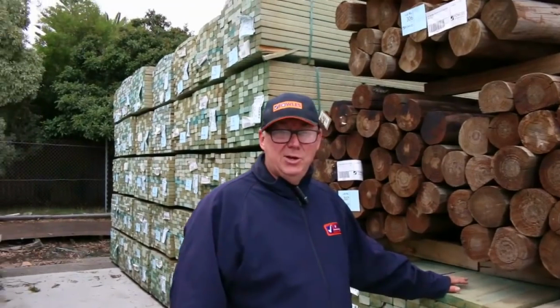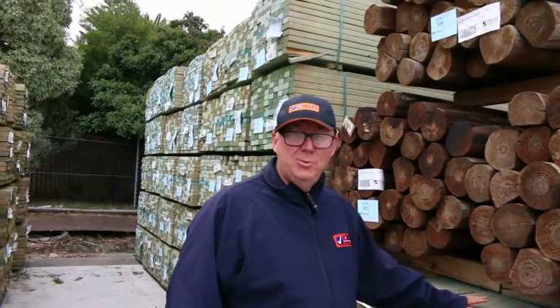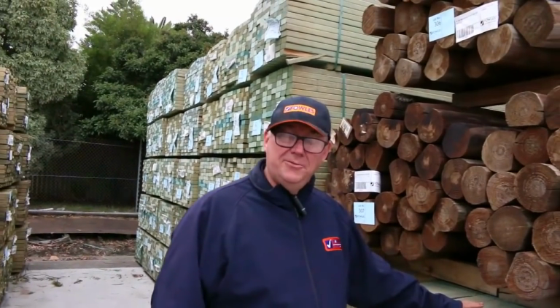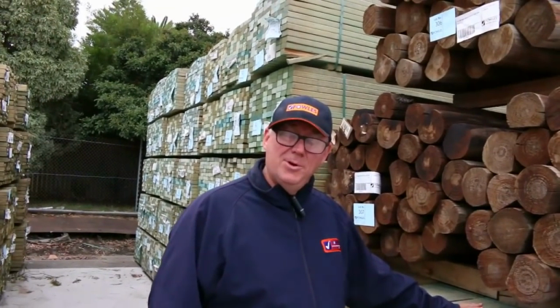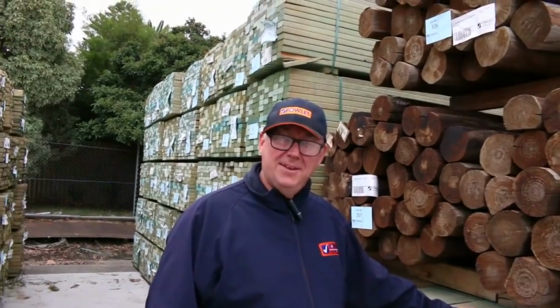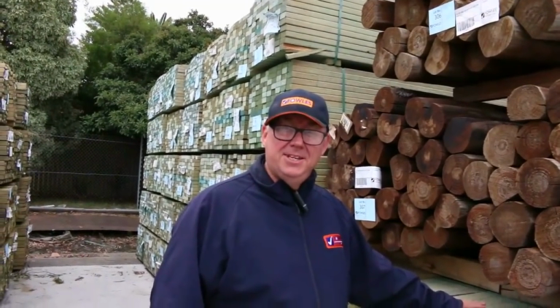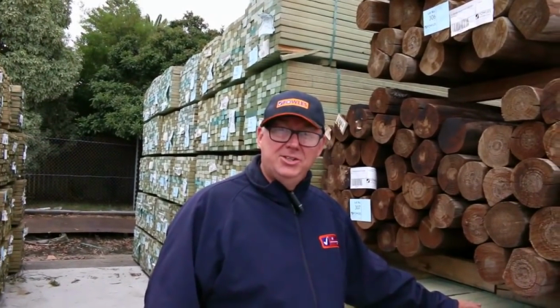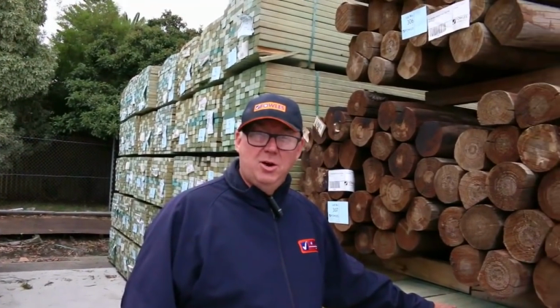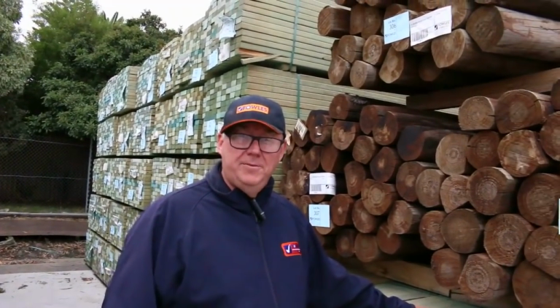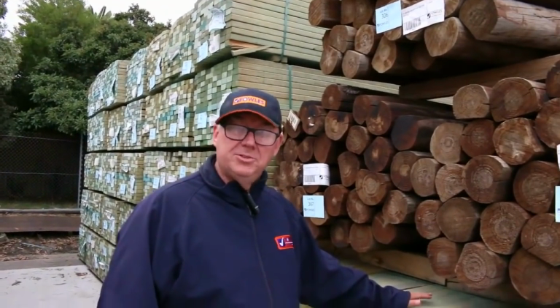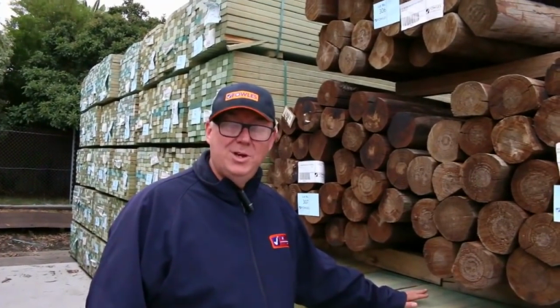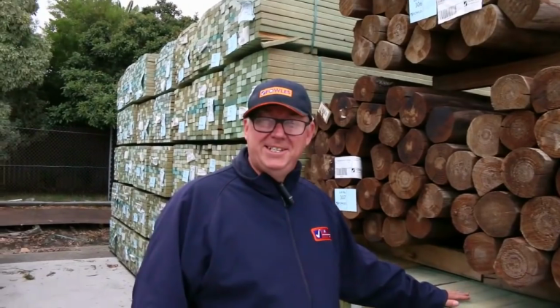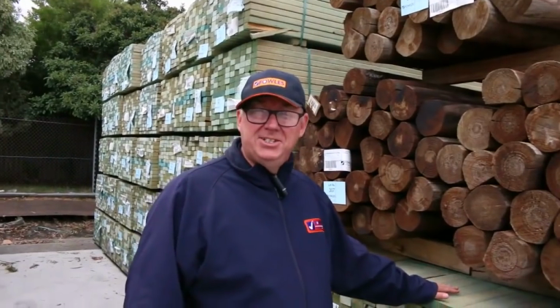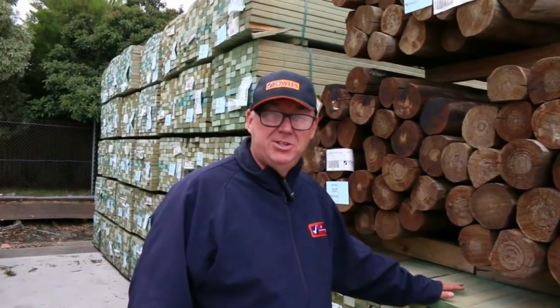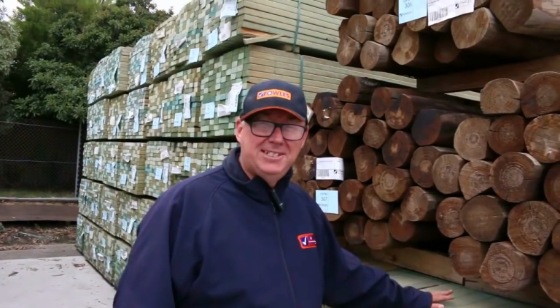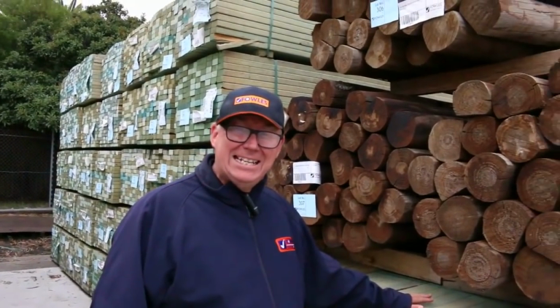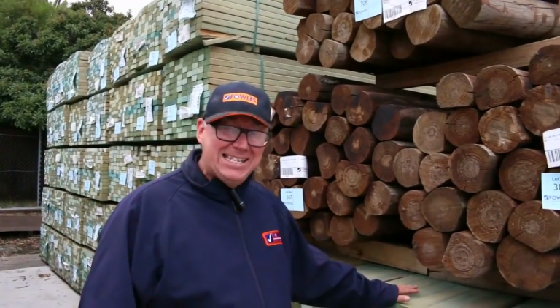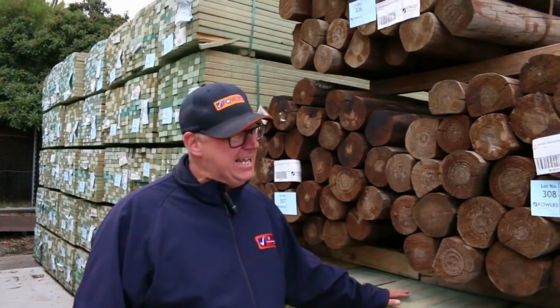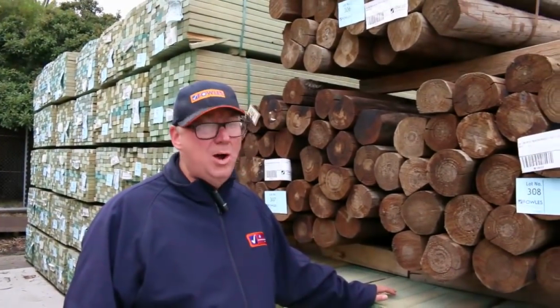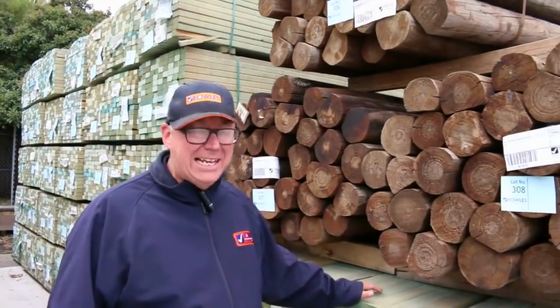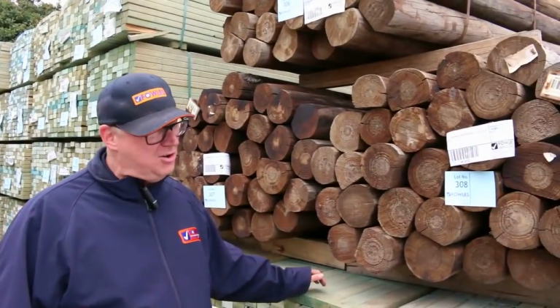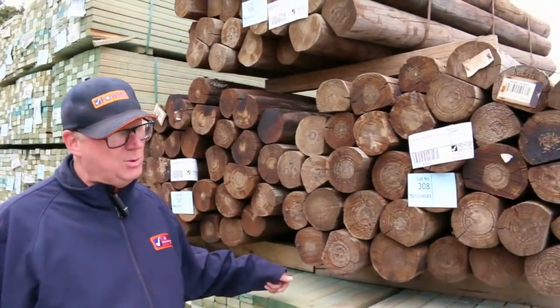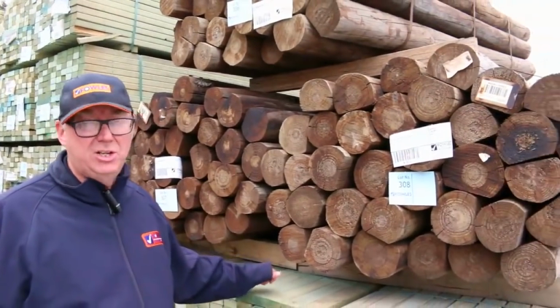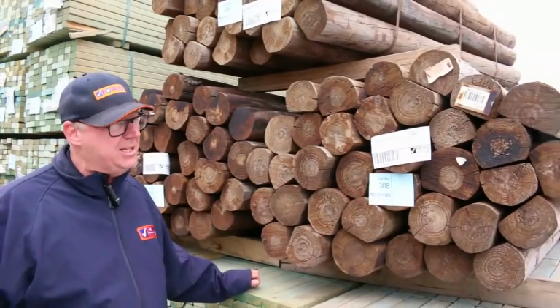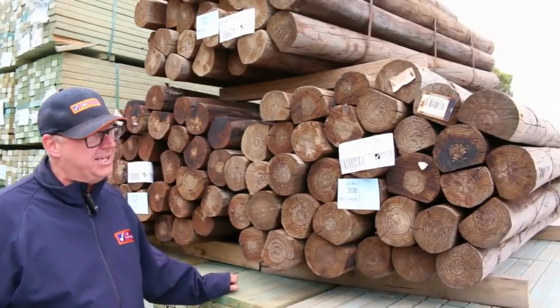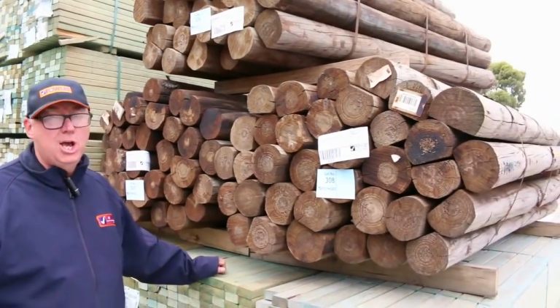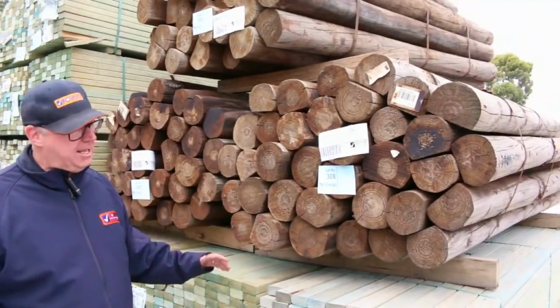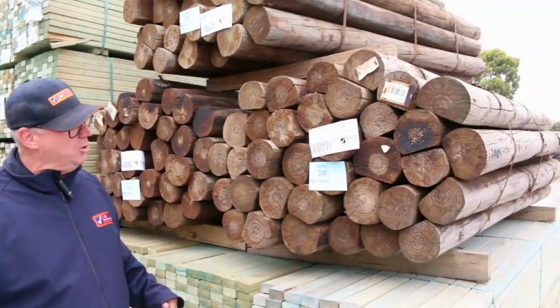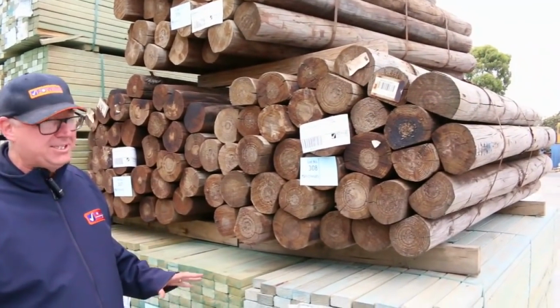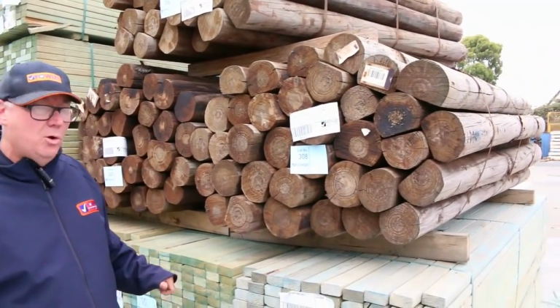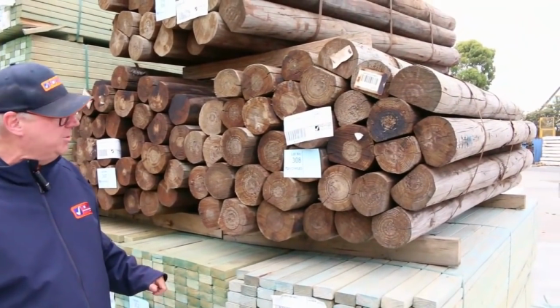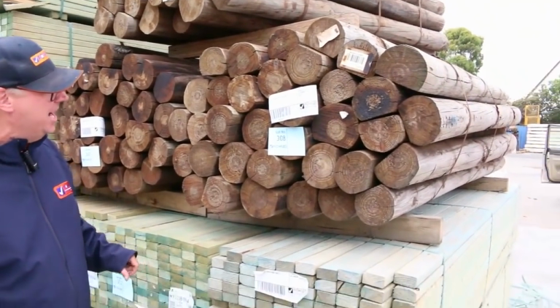Hello, Michael from Fowls here once again for the Tuesday auction preview for tomorrow's auction, Wednesday the 16th of January 2018 at 10am. Well, plenty of stock in this week, including a big load of Vic Ash which is coming in the morning. But let's go for a walk and see what we've got here.